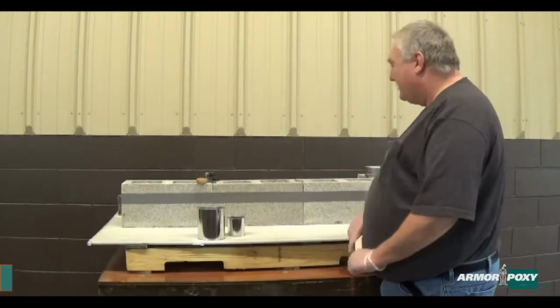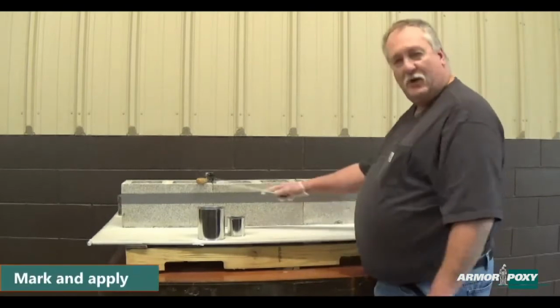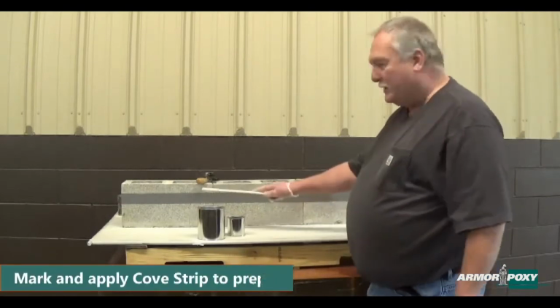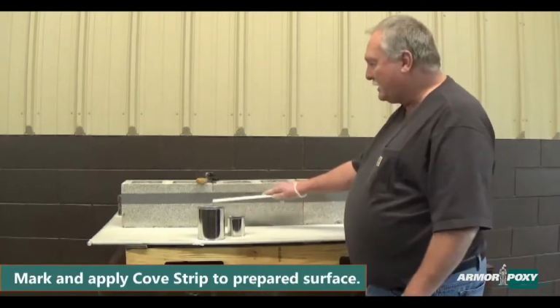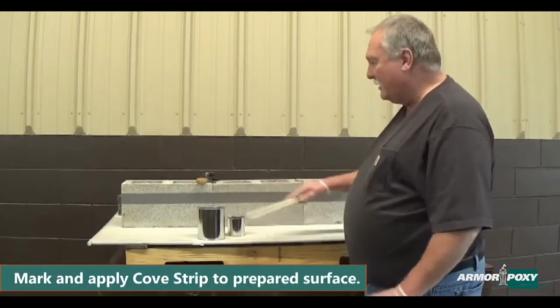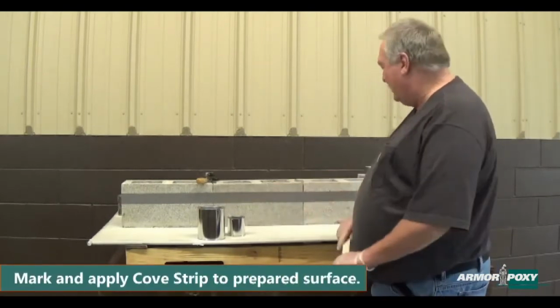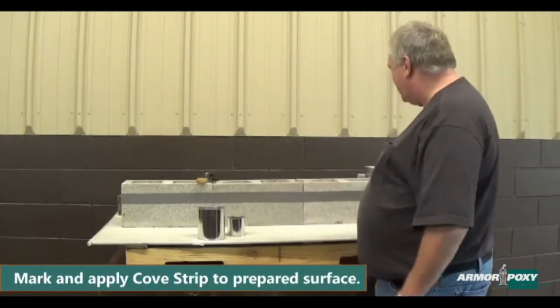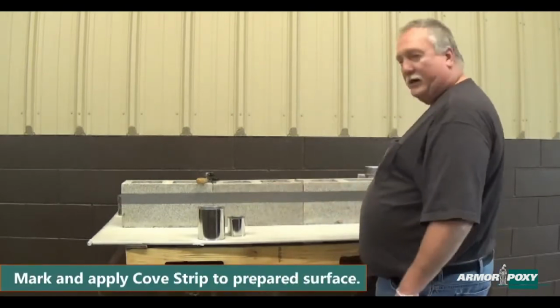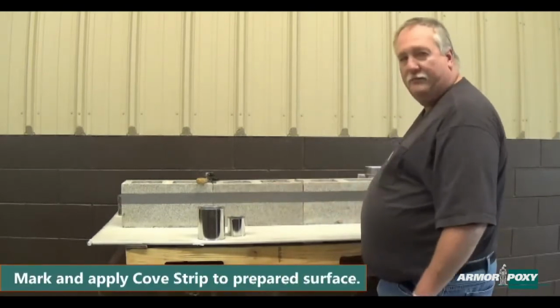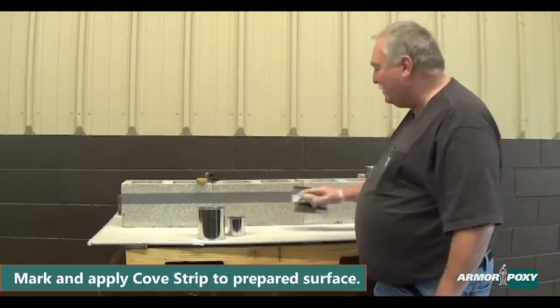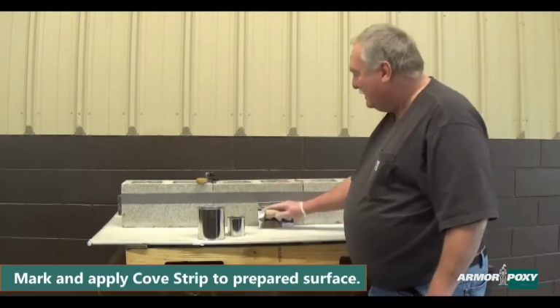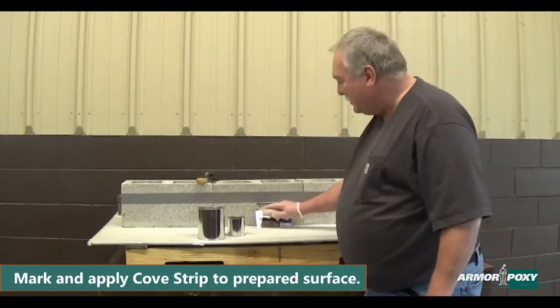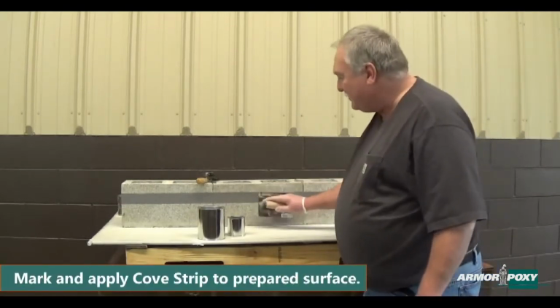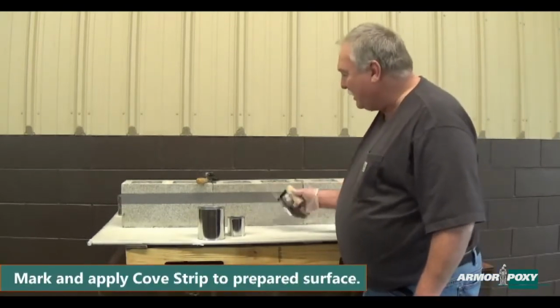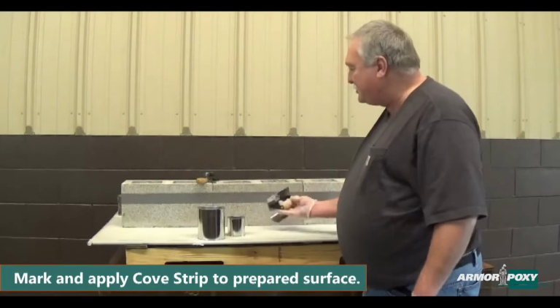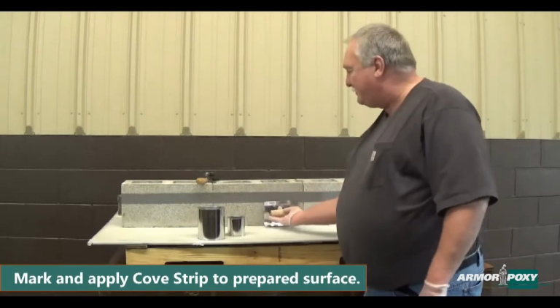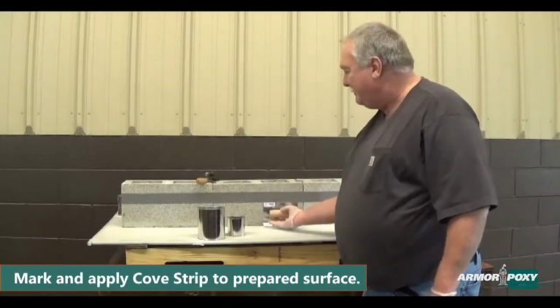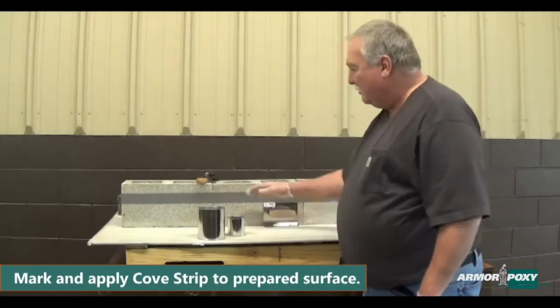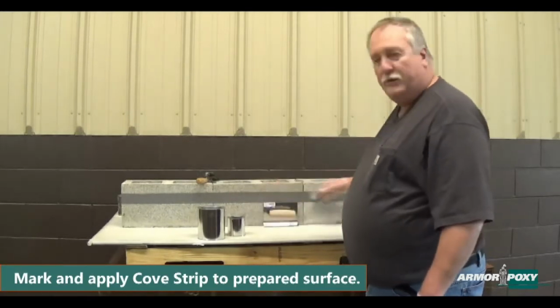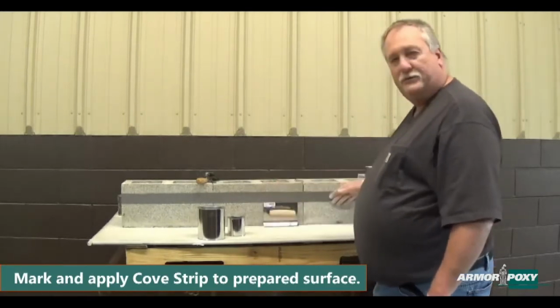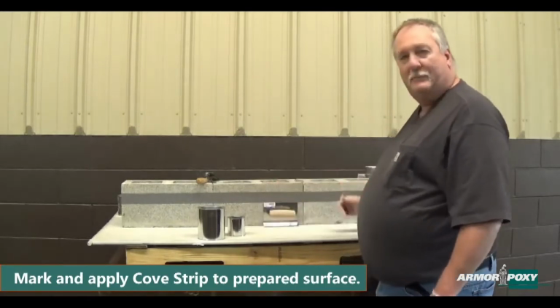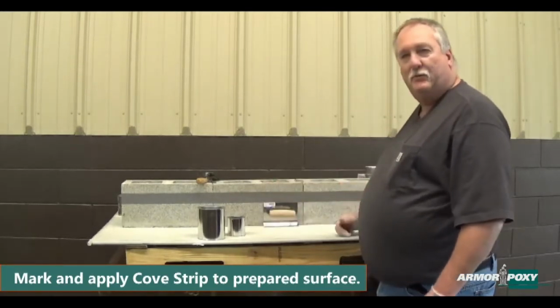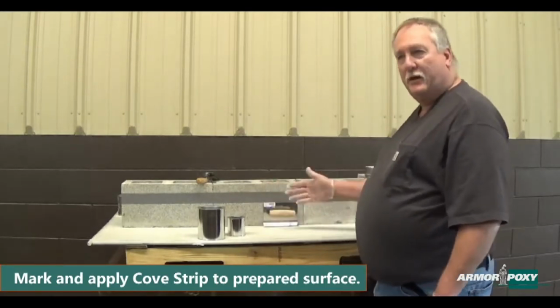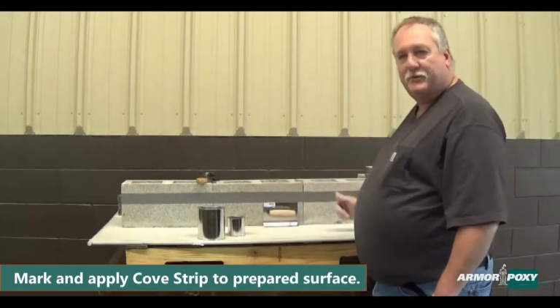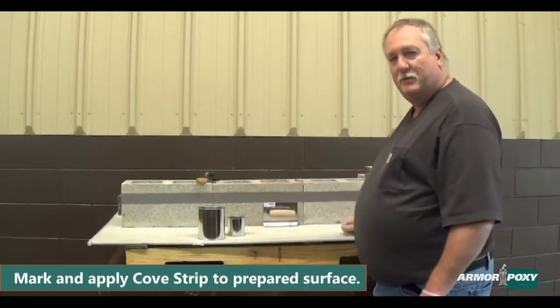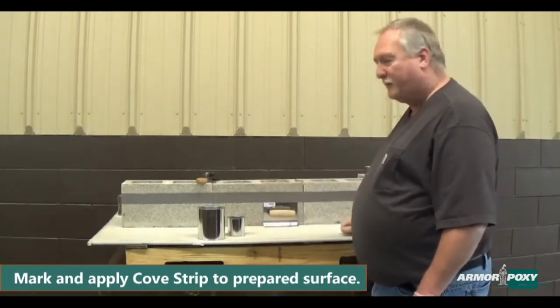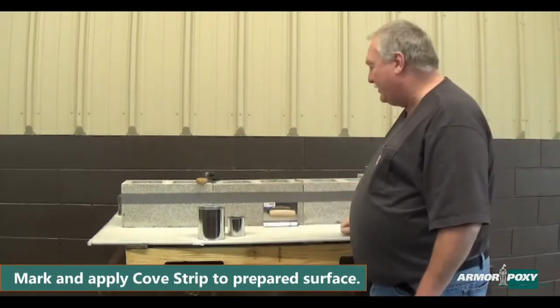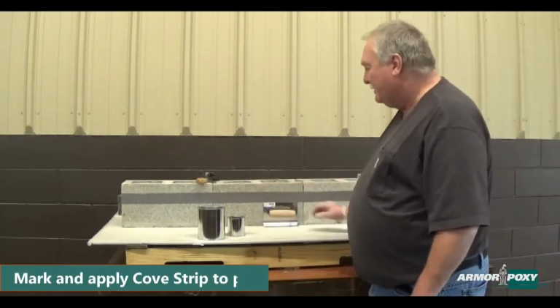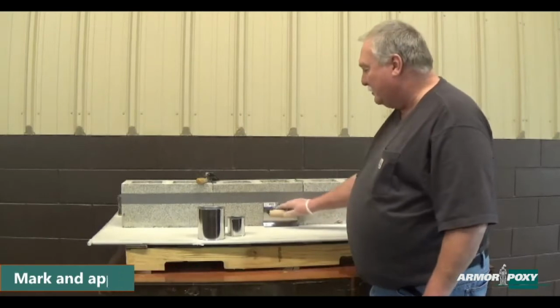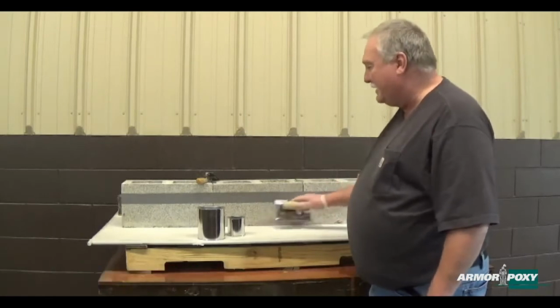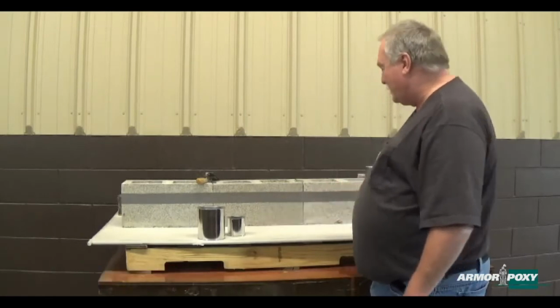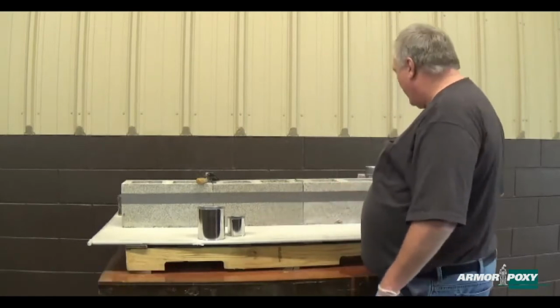First of all, we want to mark our four inches with our cove trowel and put up either our cove strip or you can use tape — either one. Cove strip is always preferred. So we have that marked already.